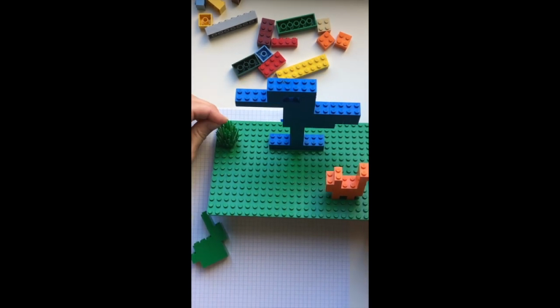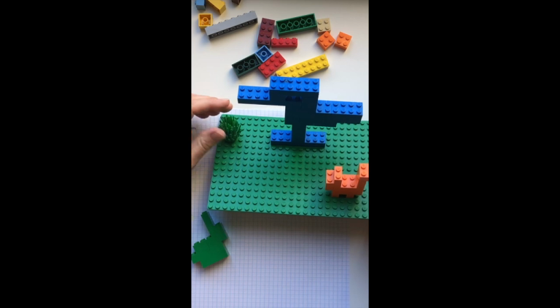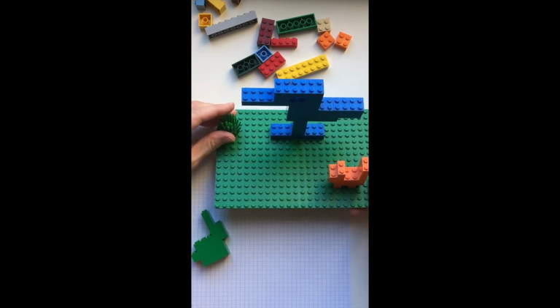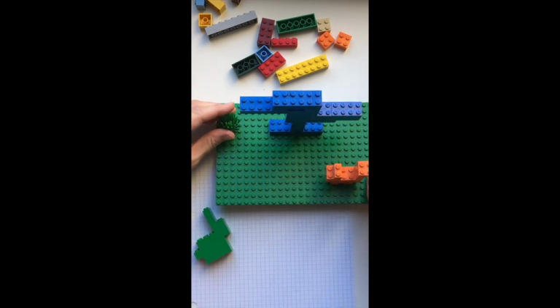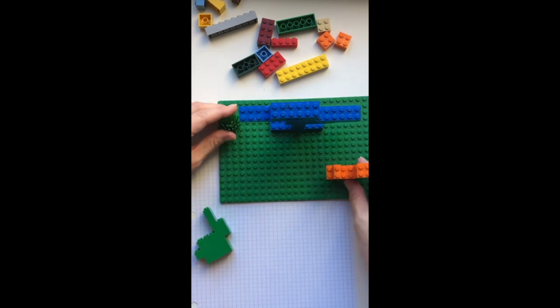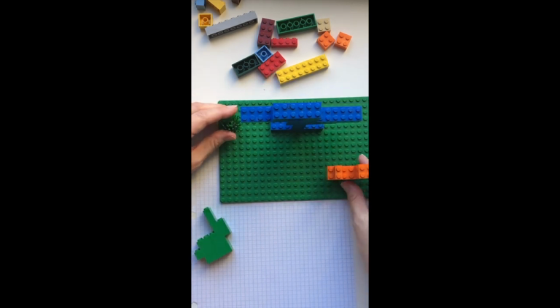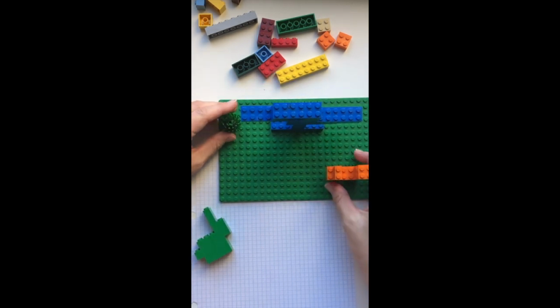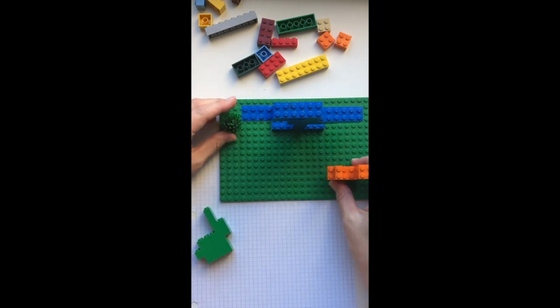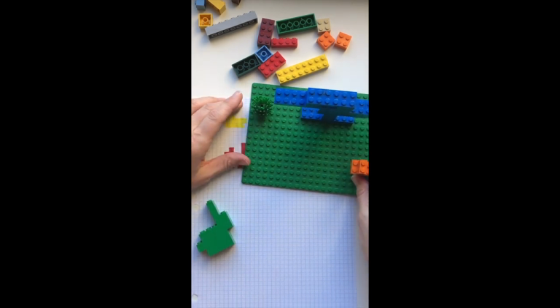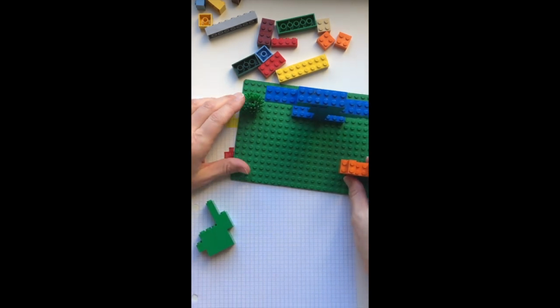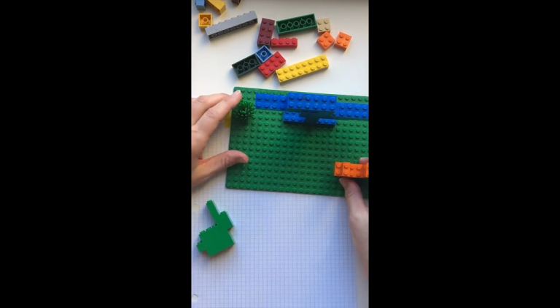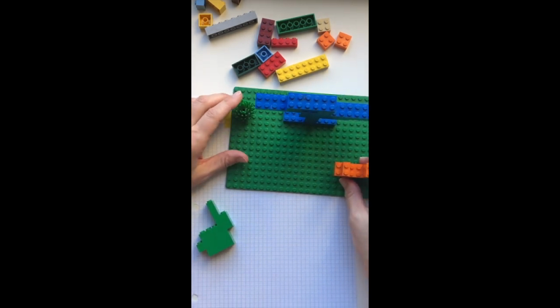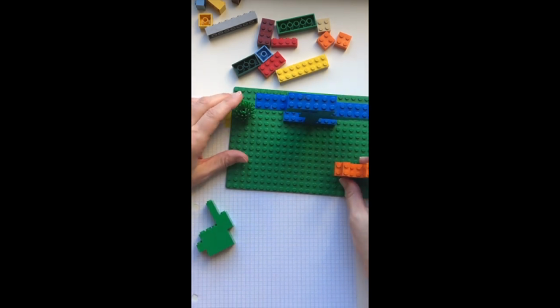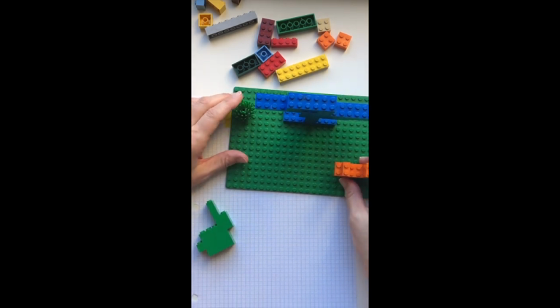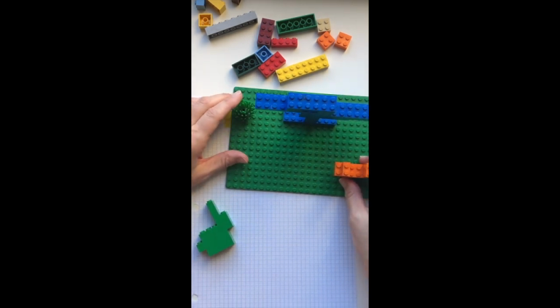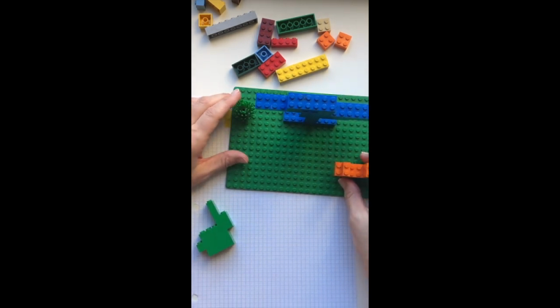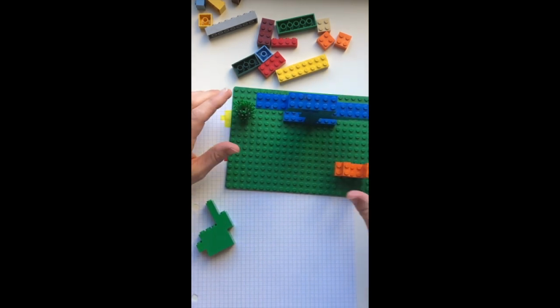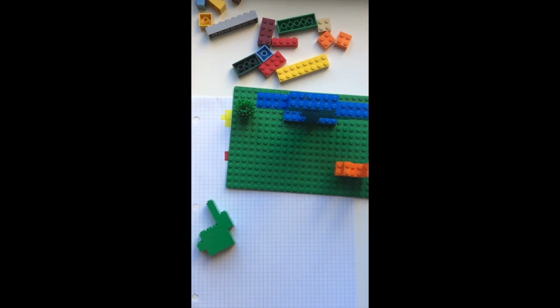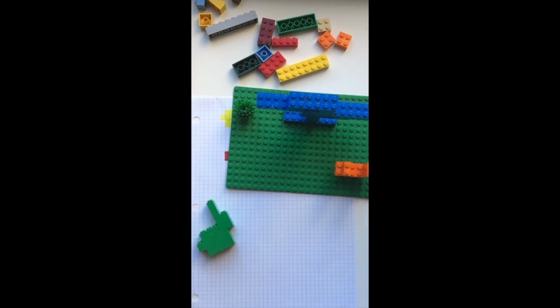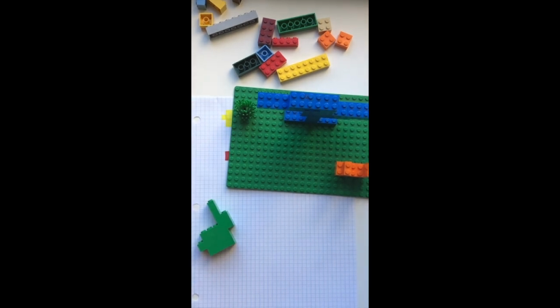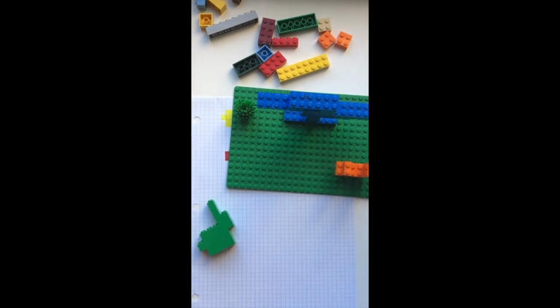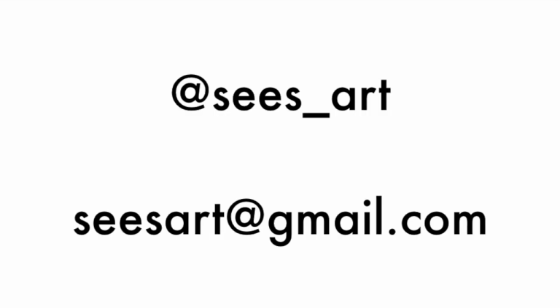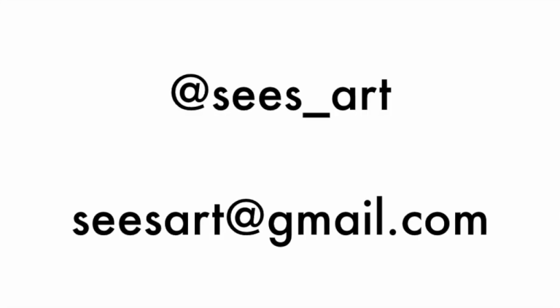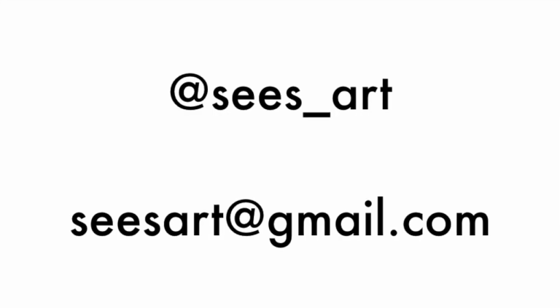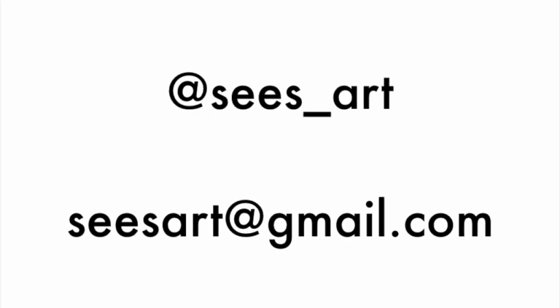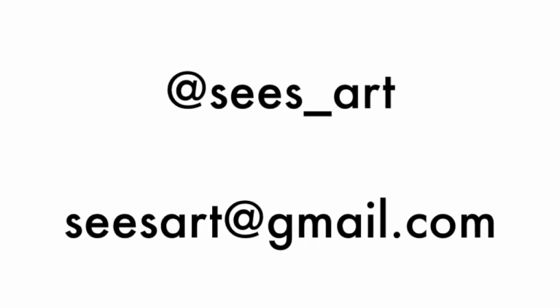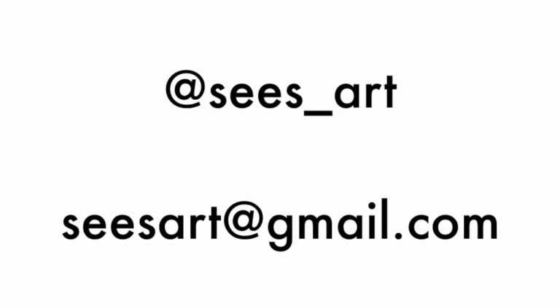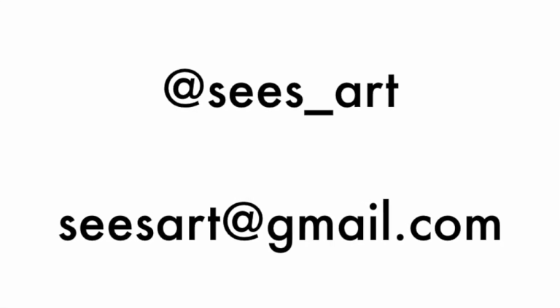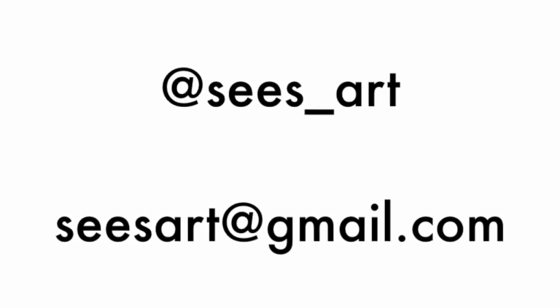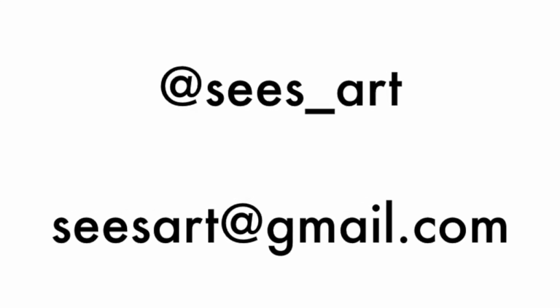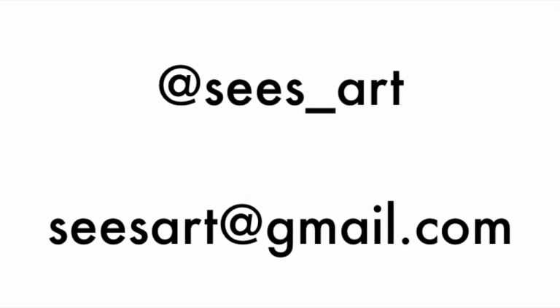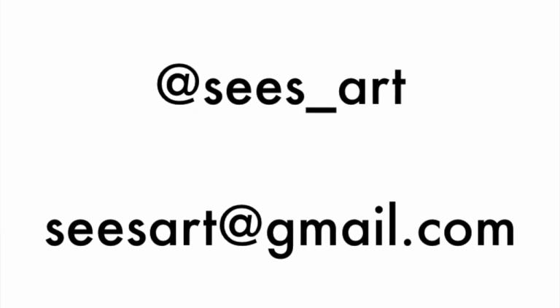I can't wait to see what you've created. You can share with me on Instagram at sees_art or email me at seesart@gmail.com. Bye-bye.